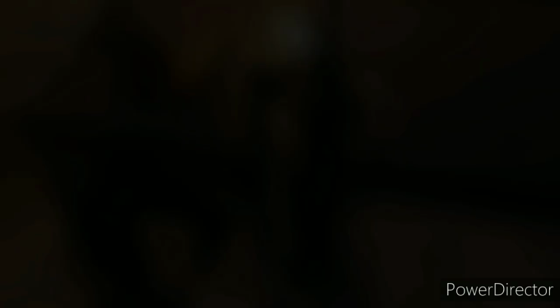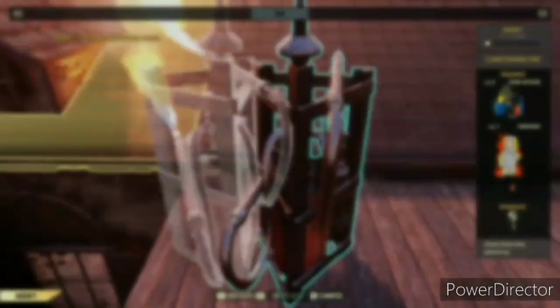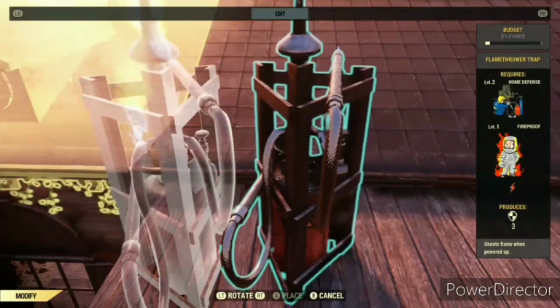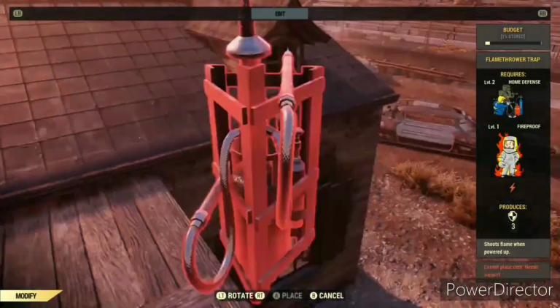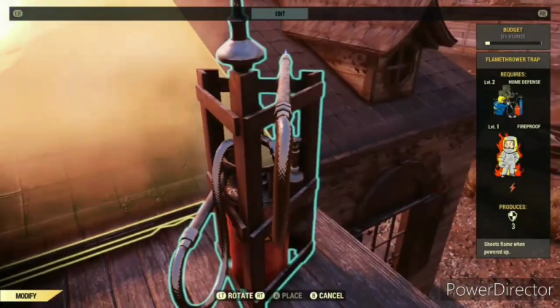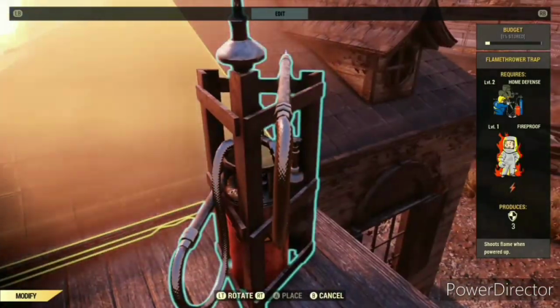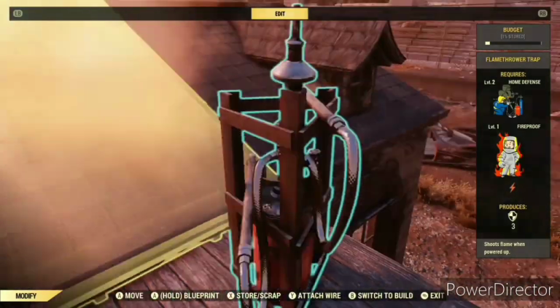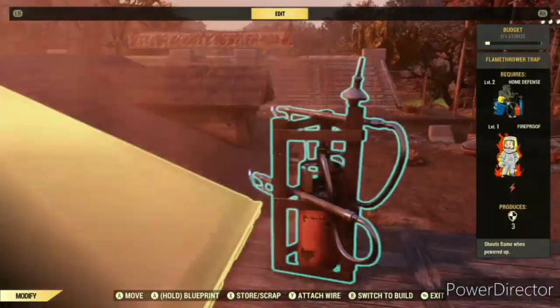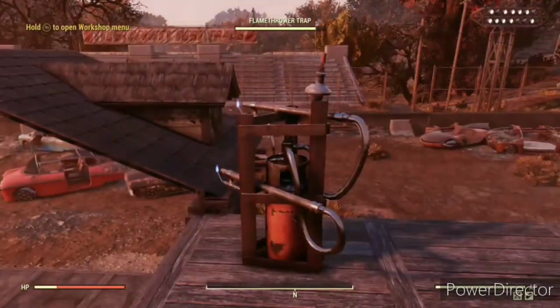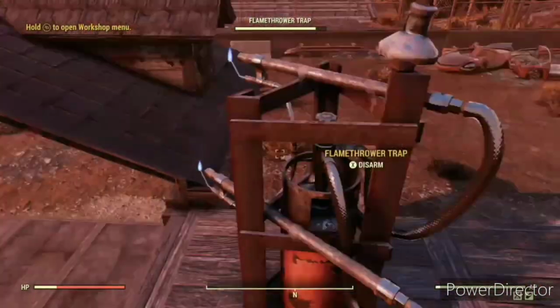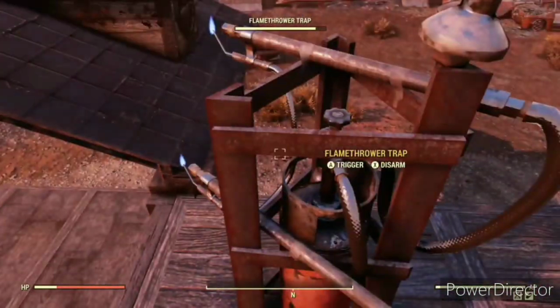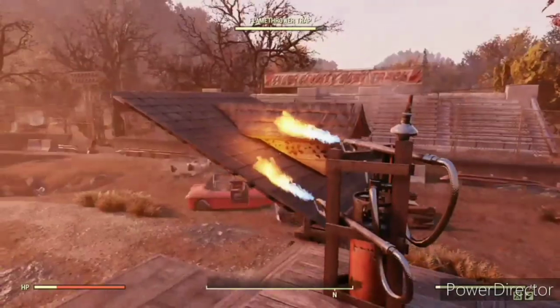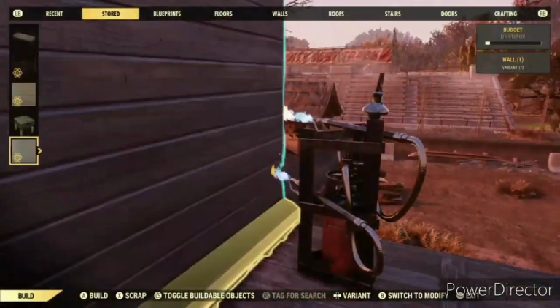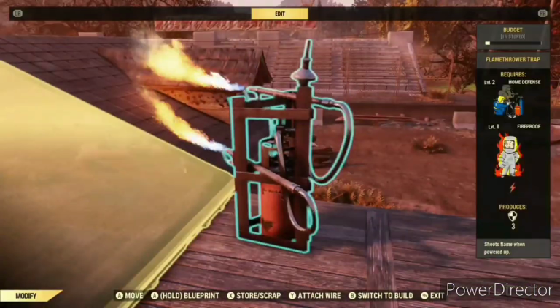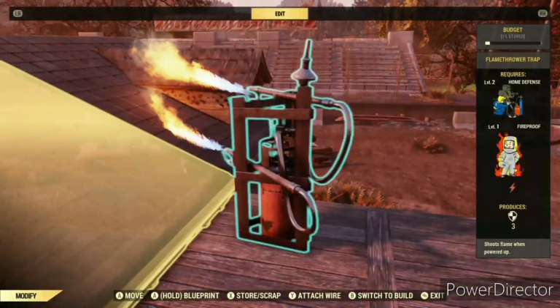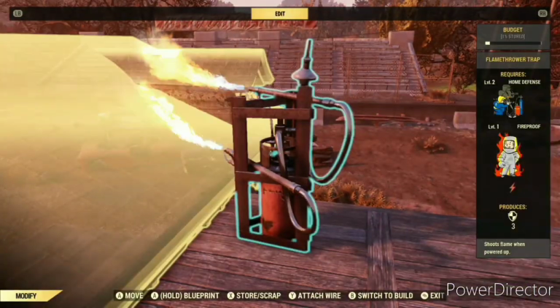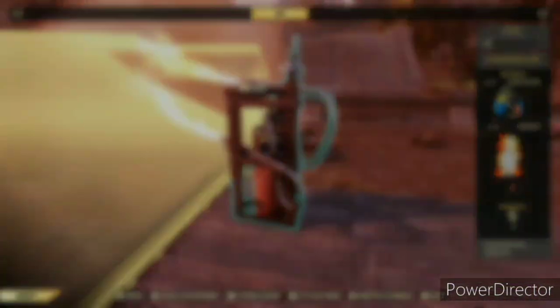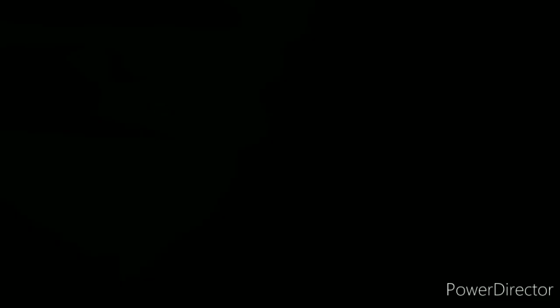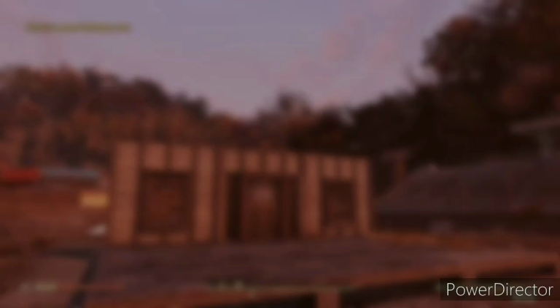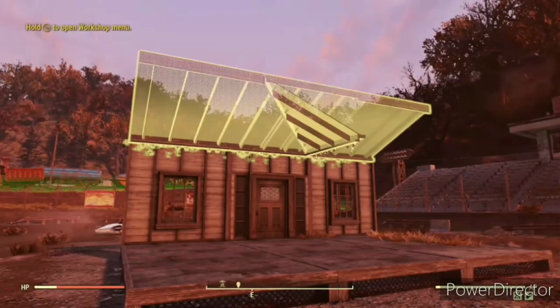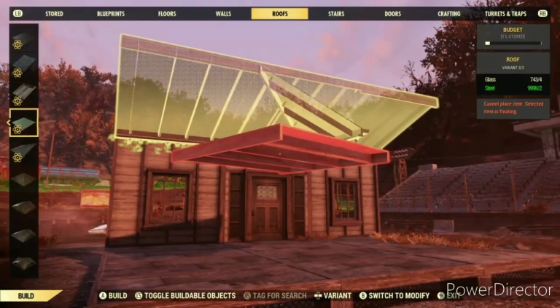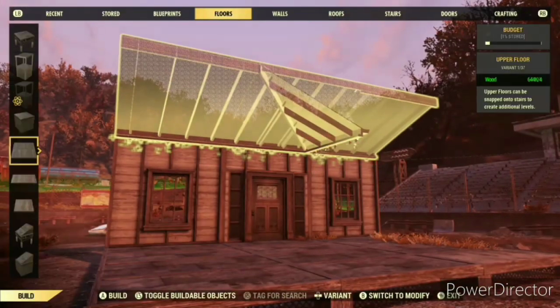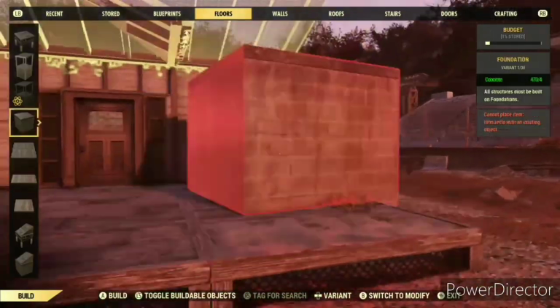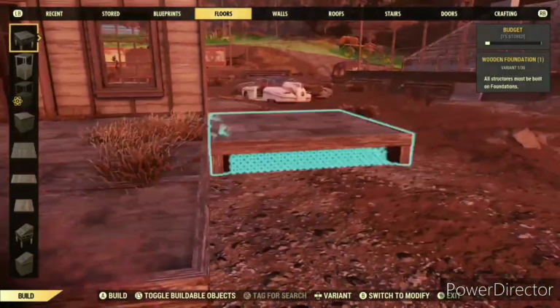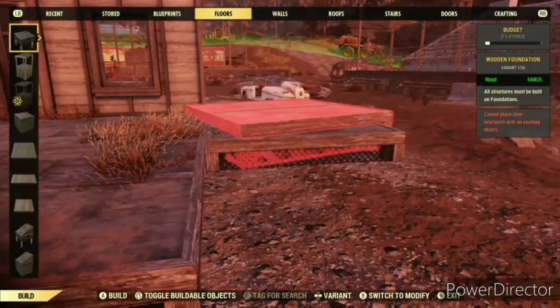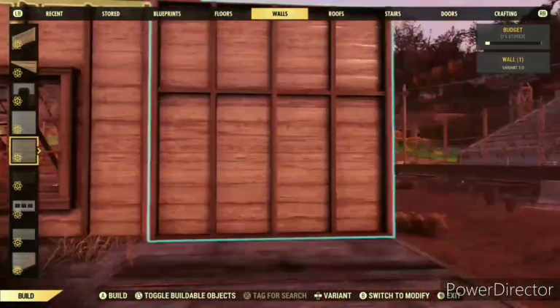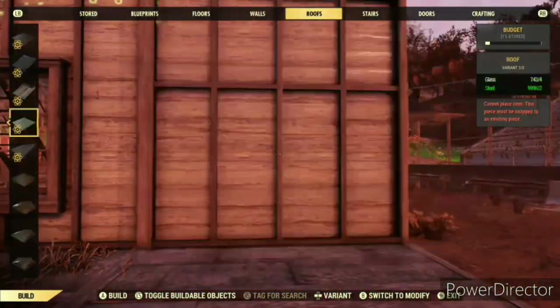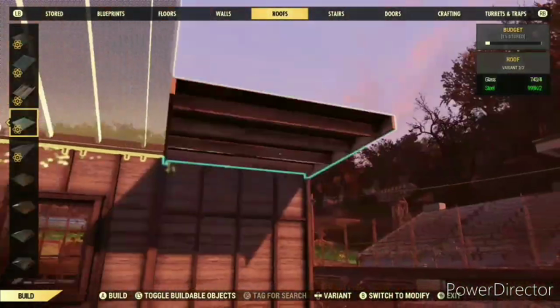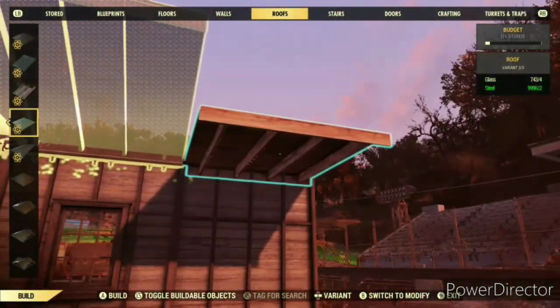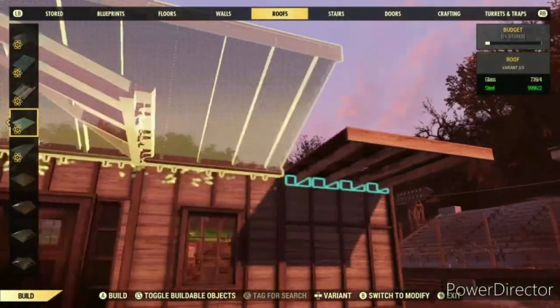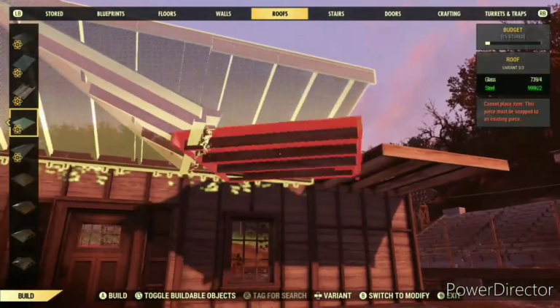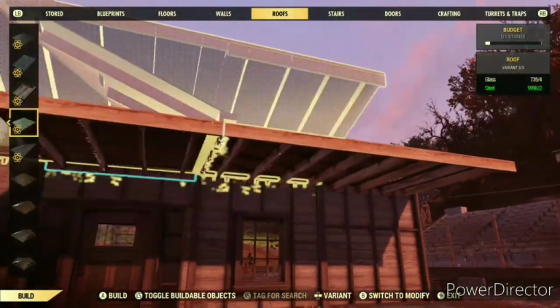Now just burn all that stuff we just did so we can put in our third and final layer of roof. This is both to cover the ugly corner pieces and to have a platform to add some extra detail in a moment.